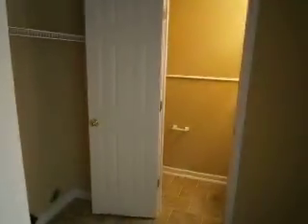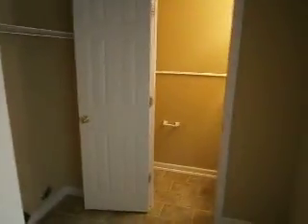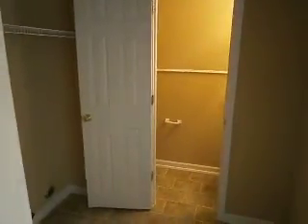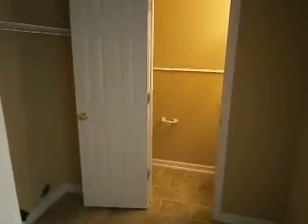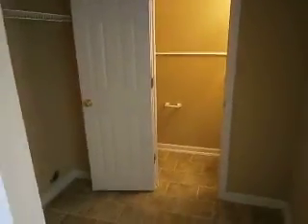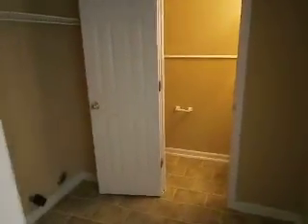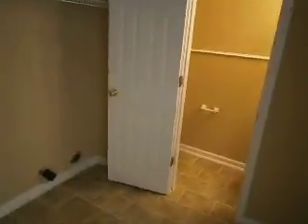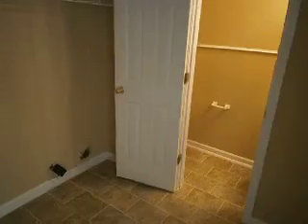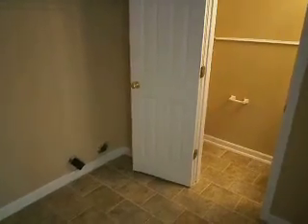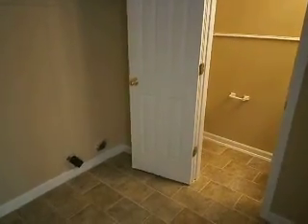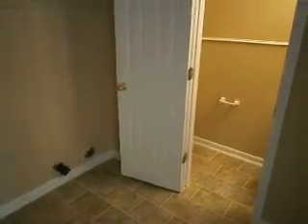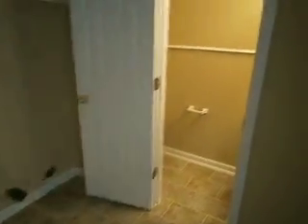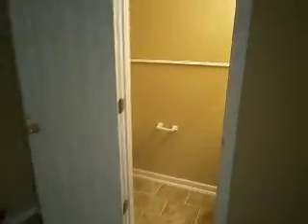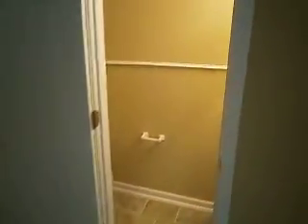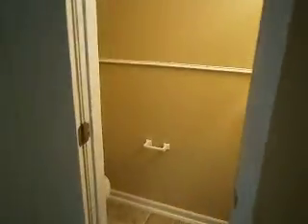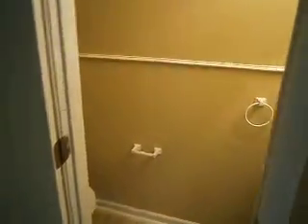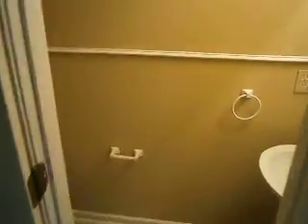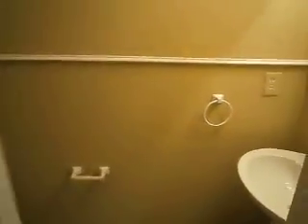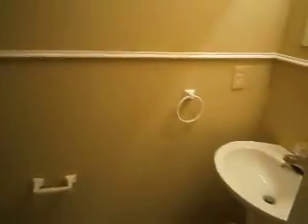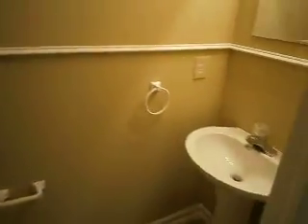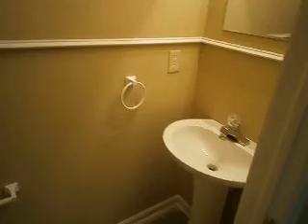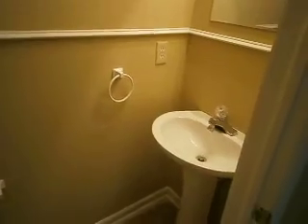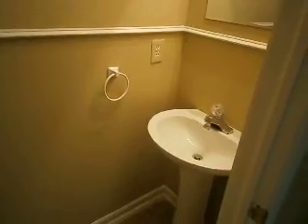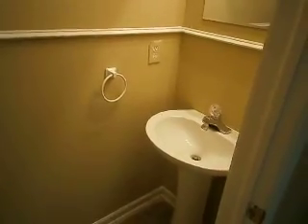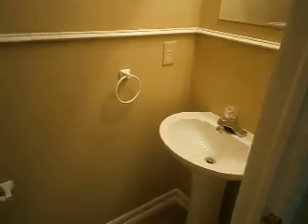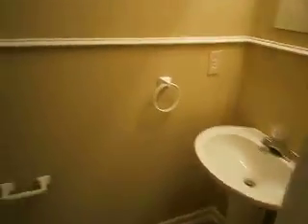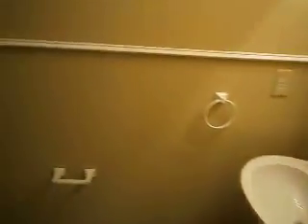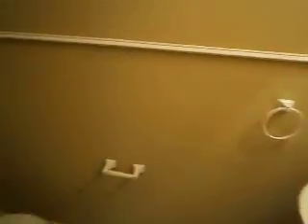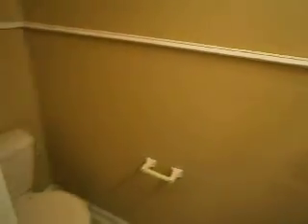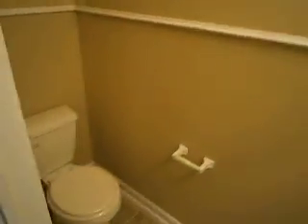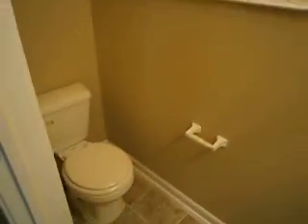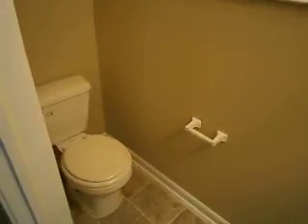Straight behind us we have the washer and dryer connections, and right off of it is the first of the three bathrooms. This is a half bath with a nice little pedestal sink. We've got updated flooring and fixtures in here.